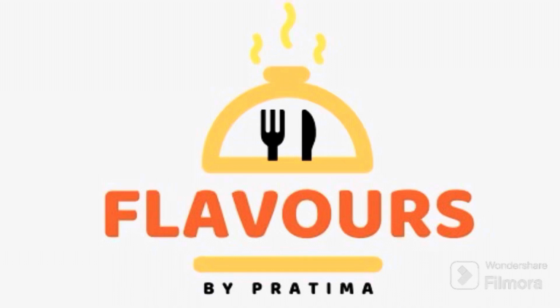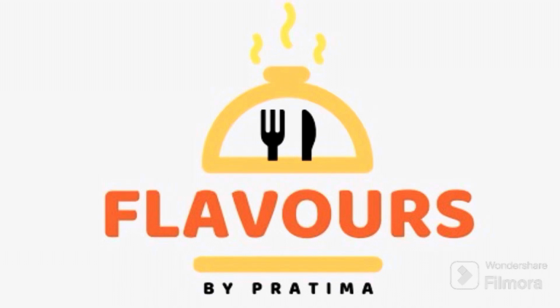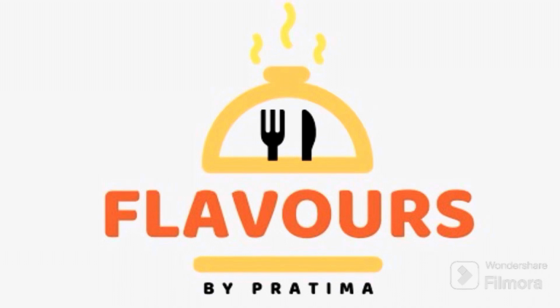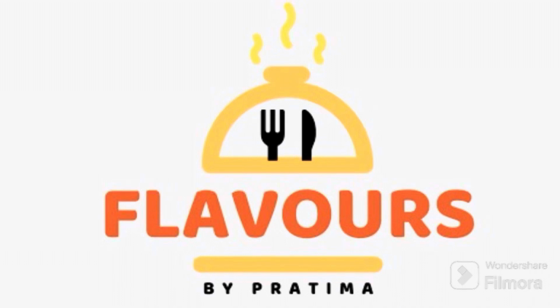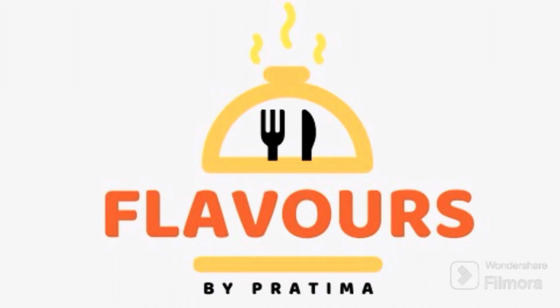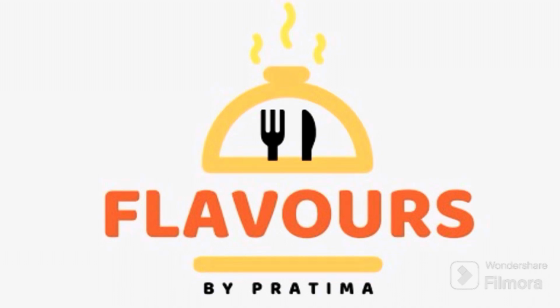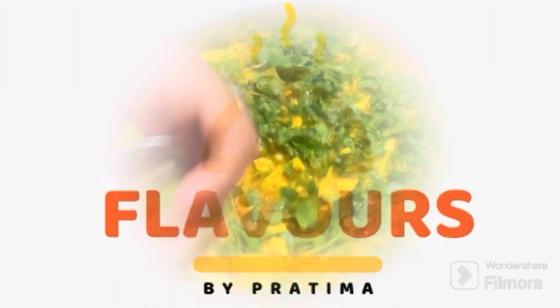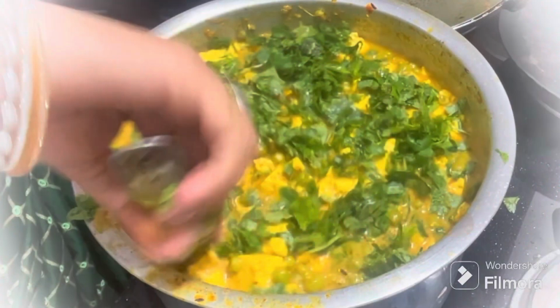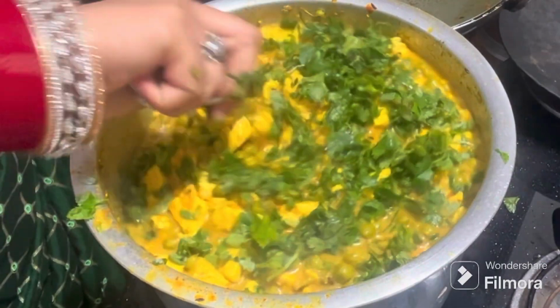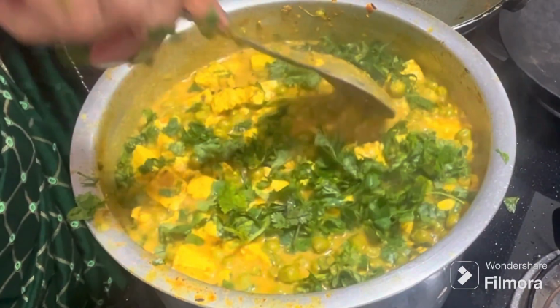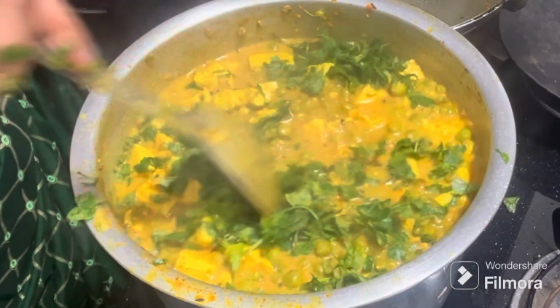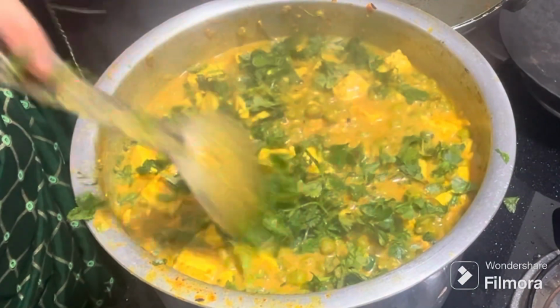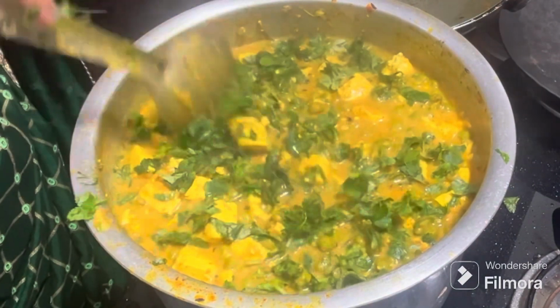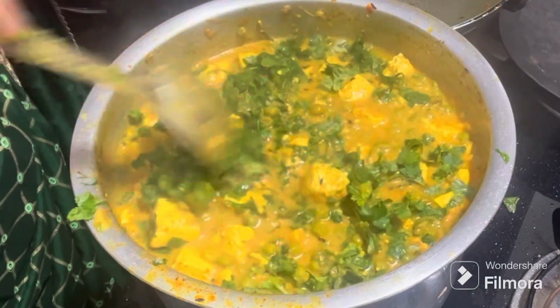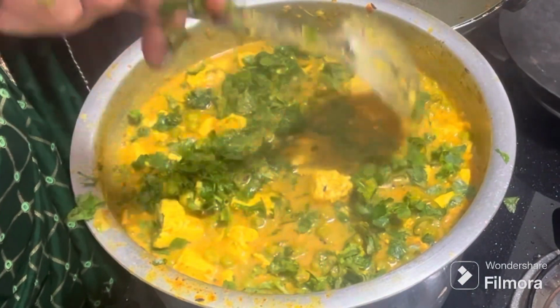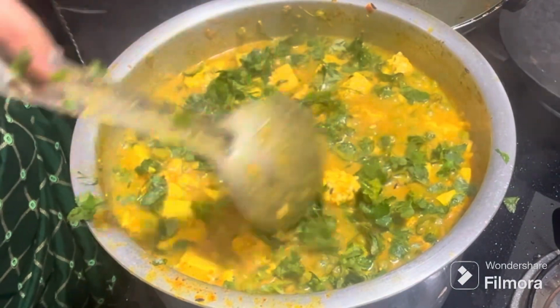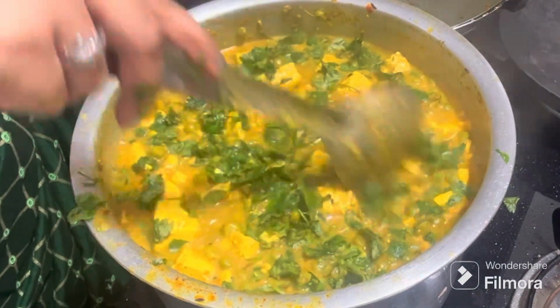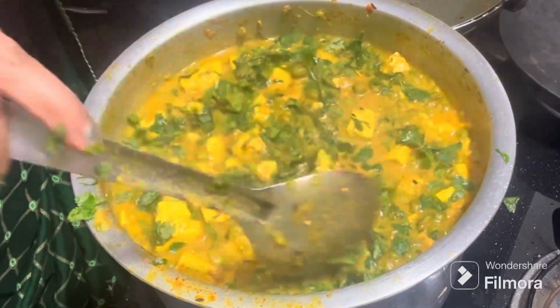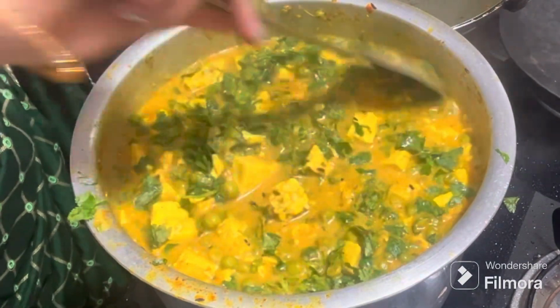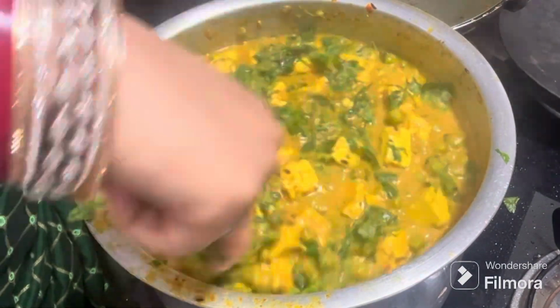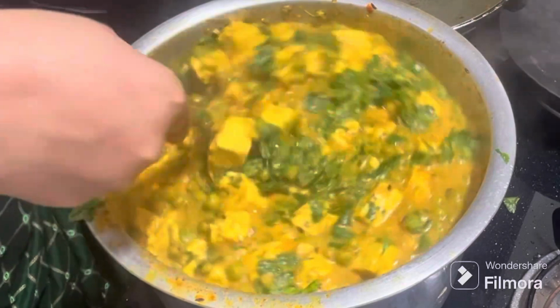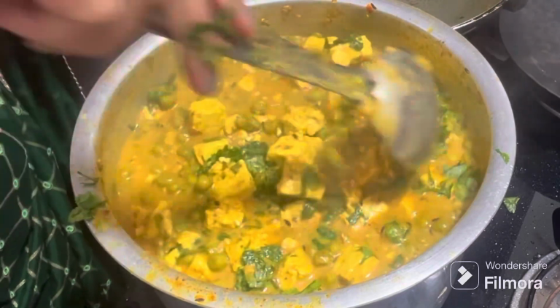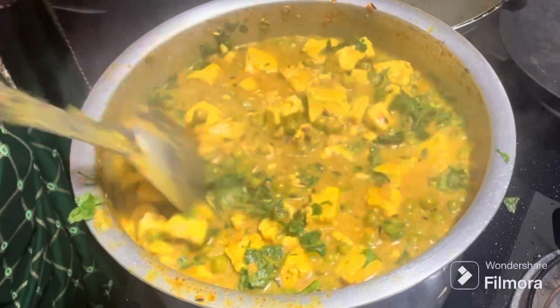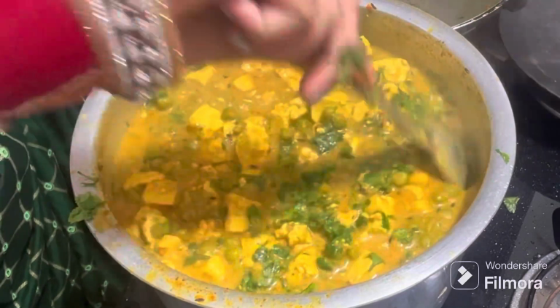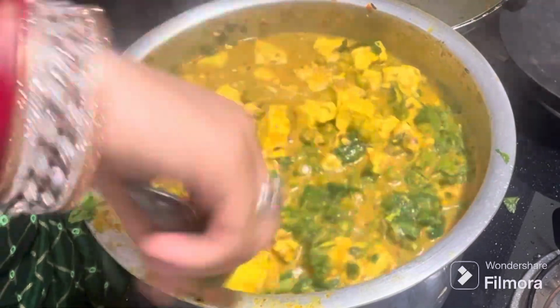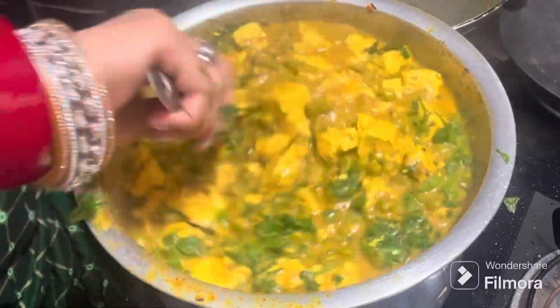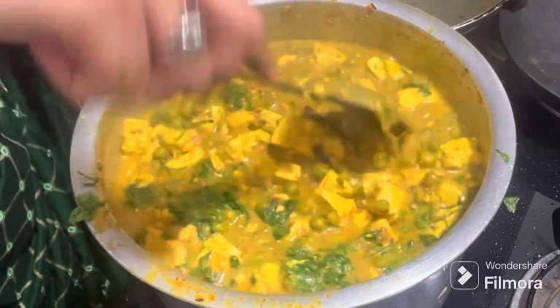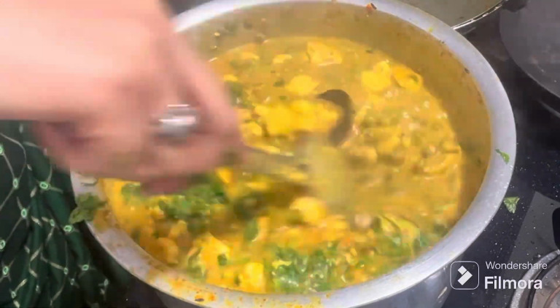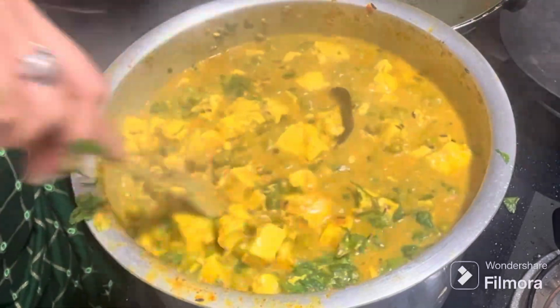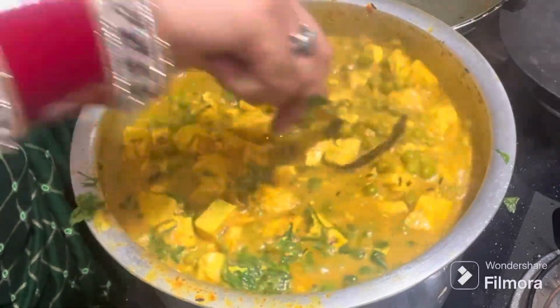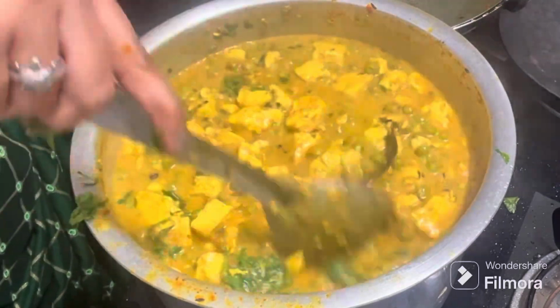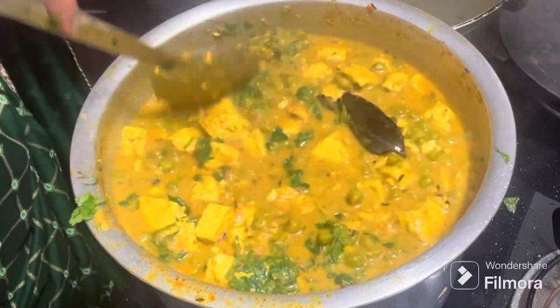Hello dear, welcome to my channel. Today I am making a simple and tasty recipe. You will make it very quickly. Let's start.